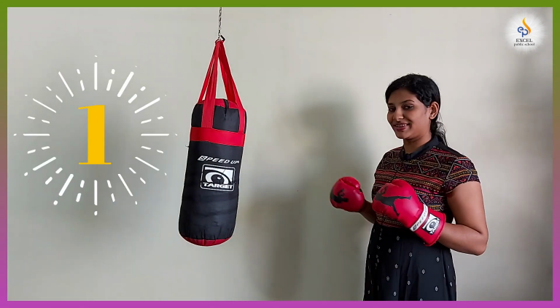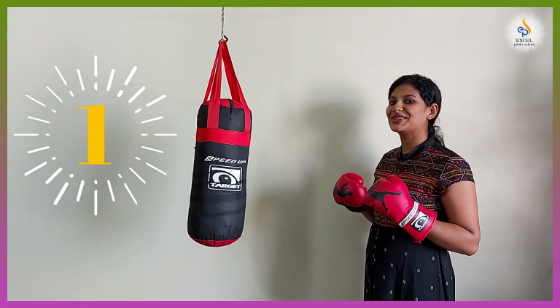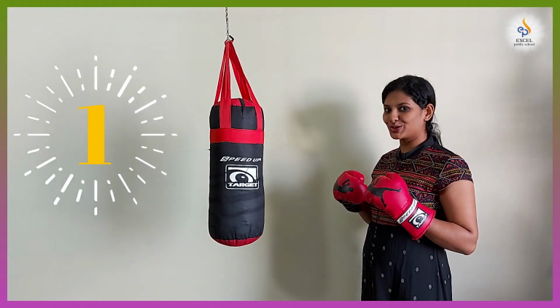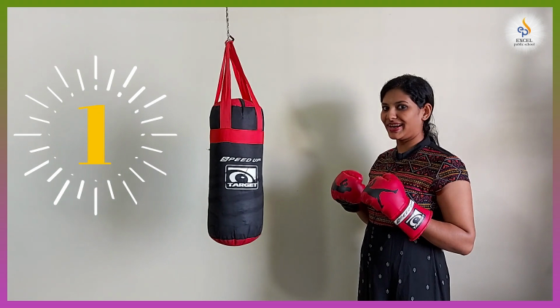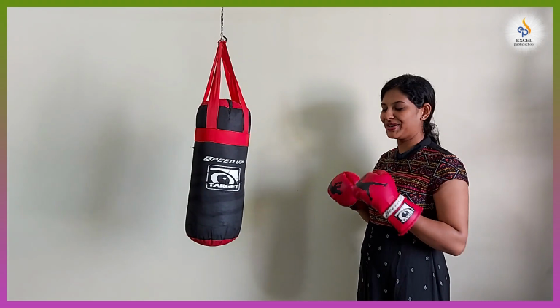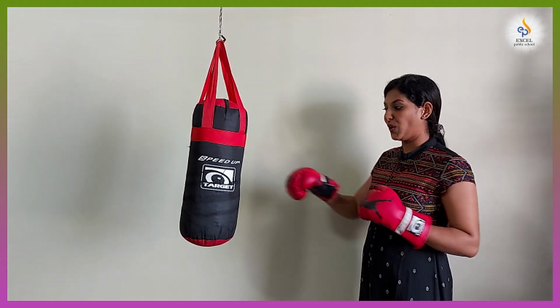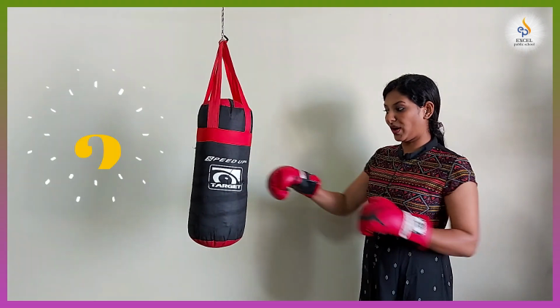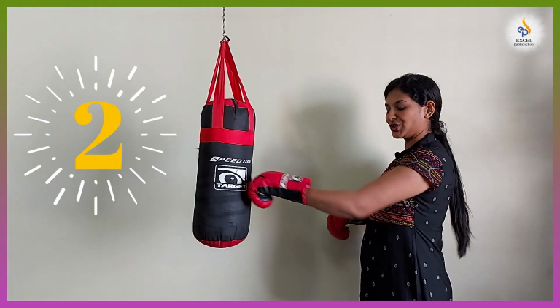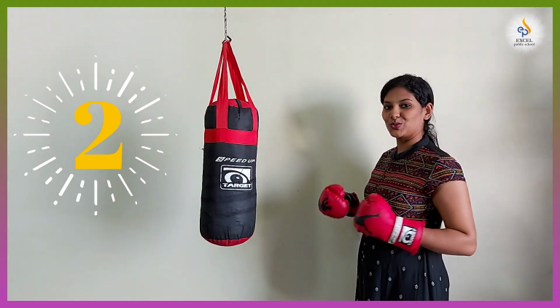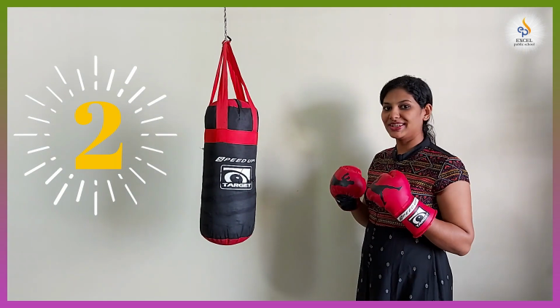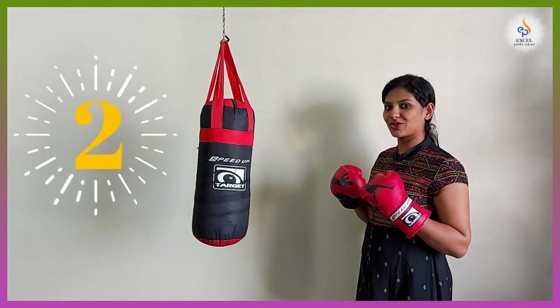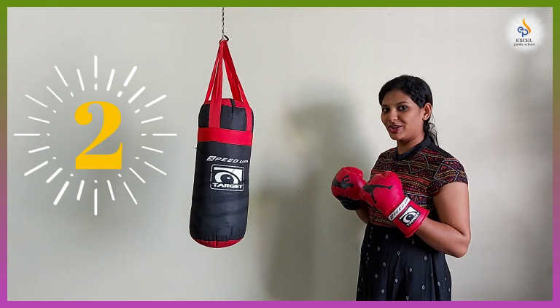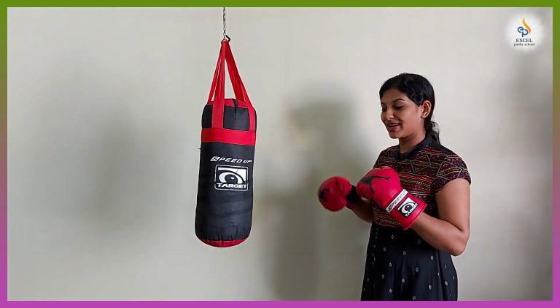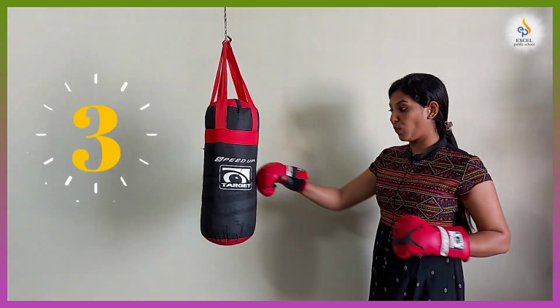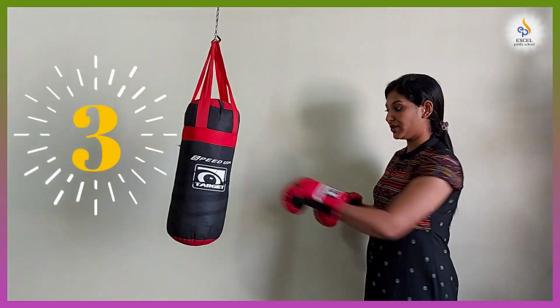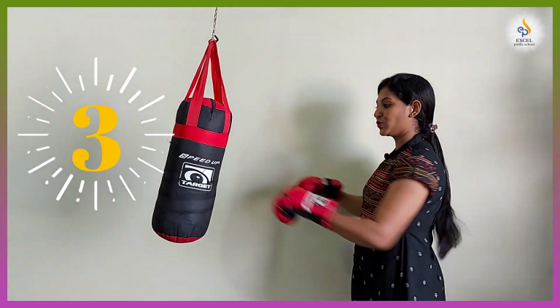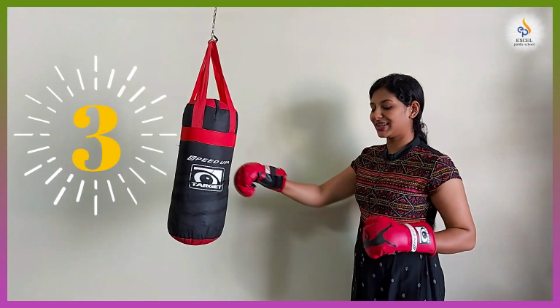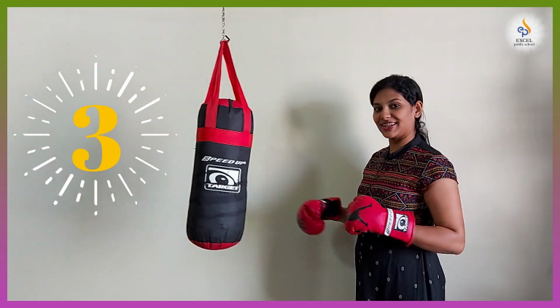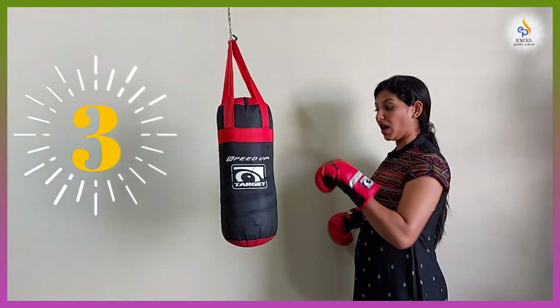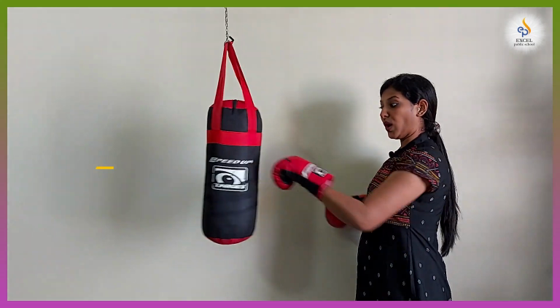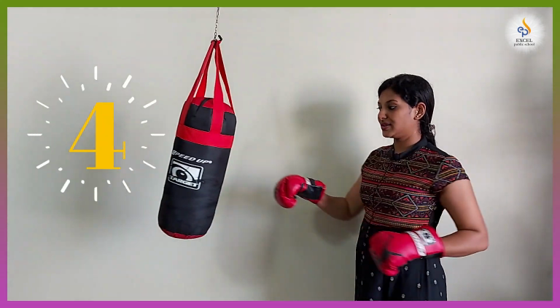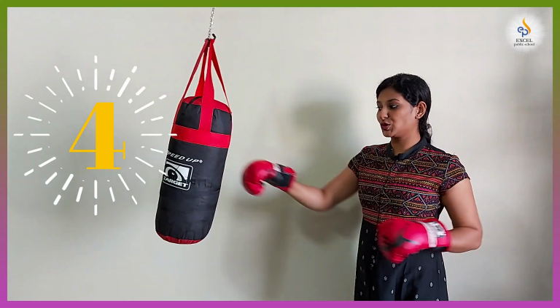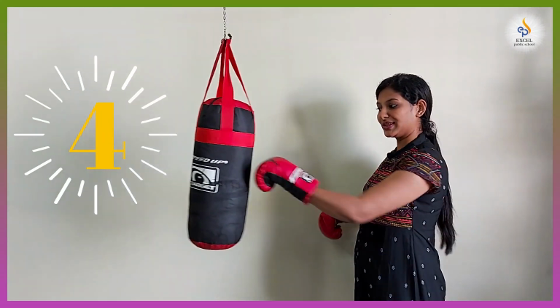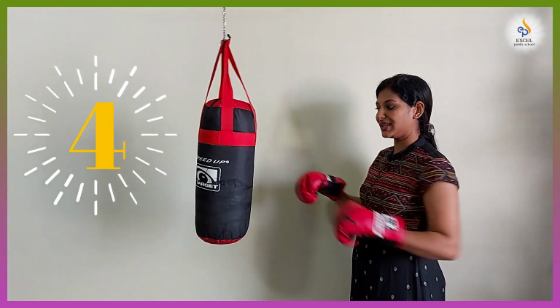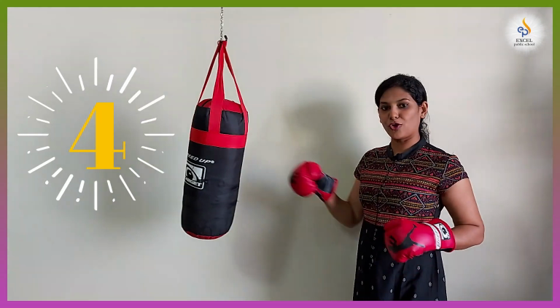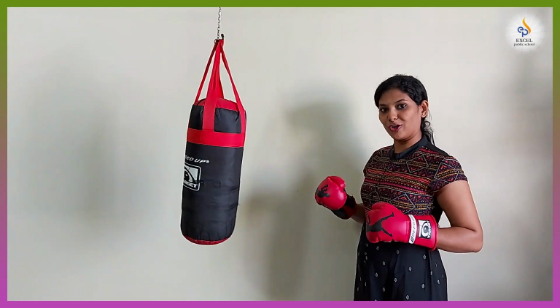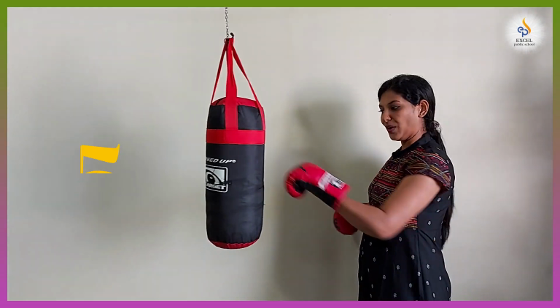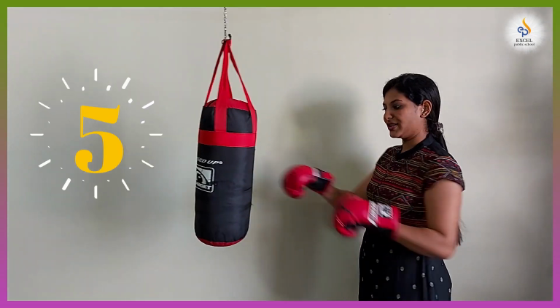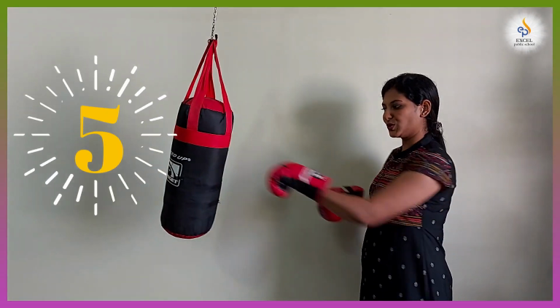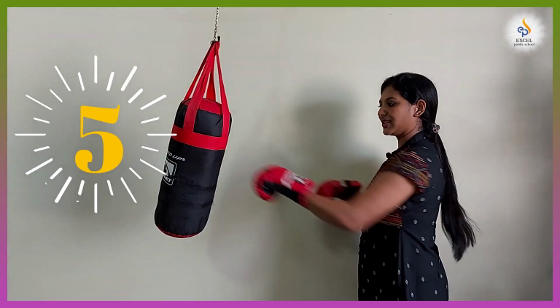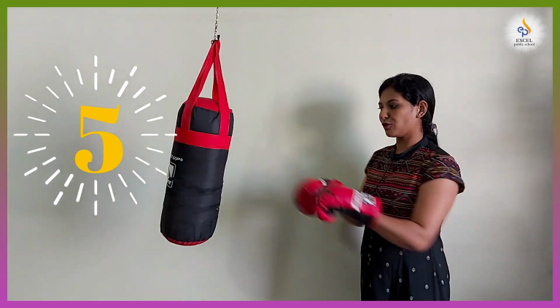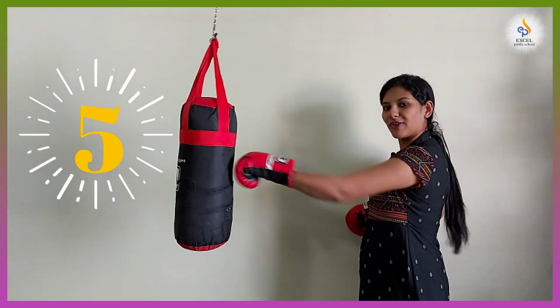One. Did you do it in the air? One, two. Yes, you're going good. One, two, three. One, two, three, four. One, two, three, four, five.